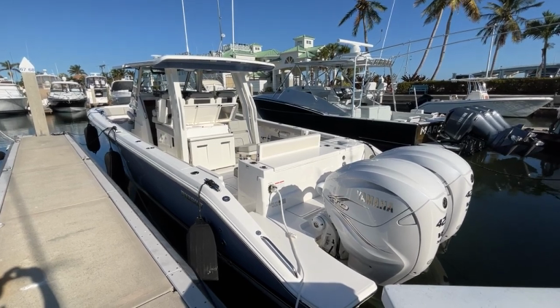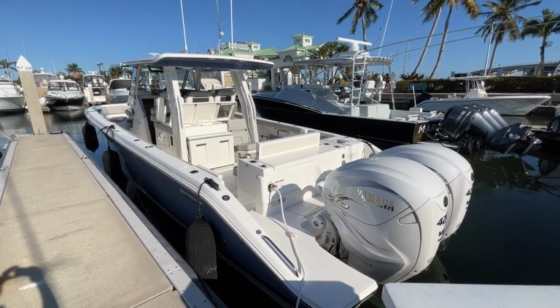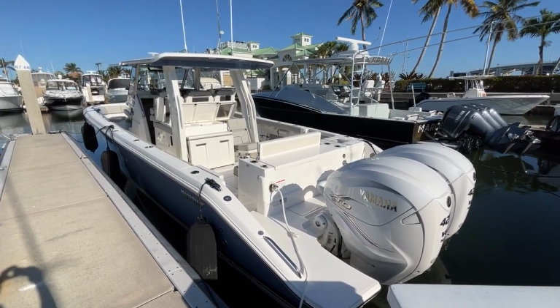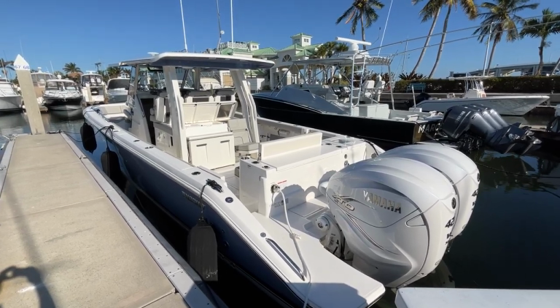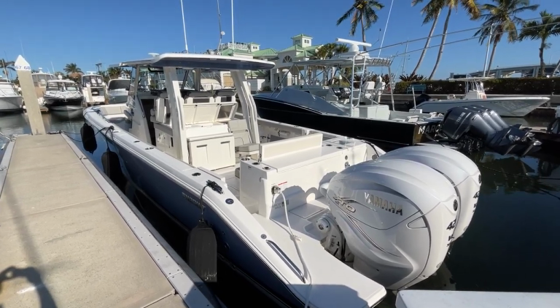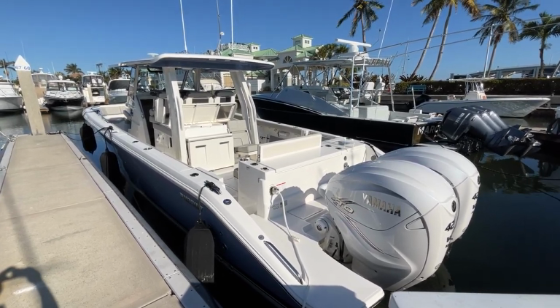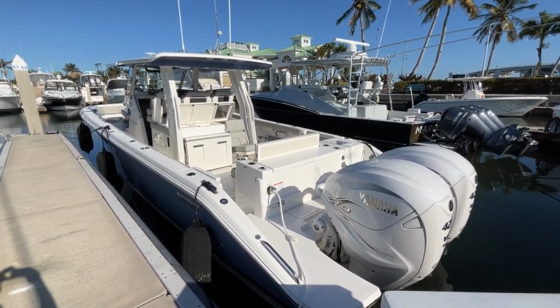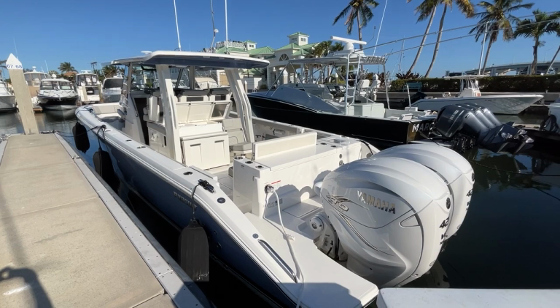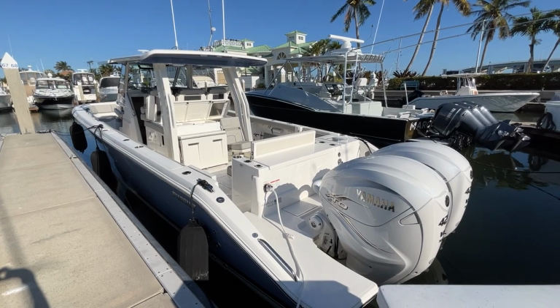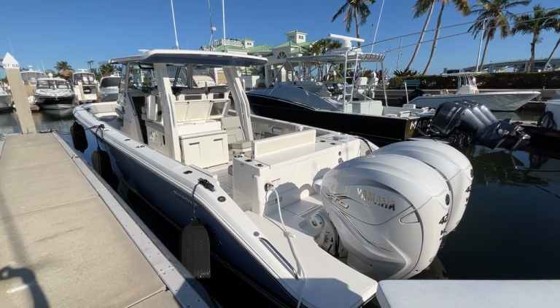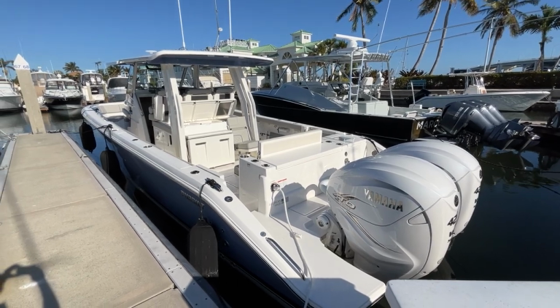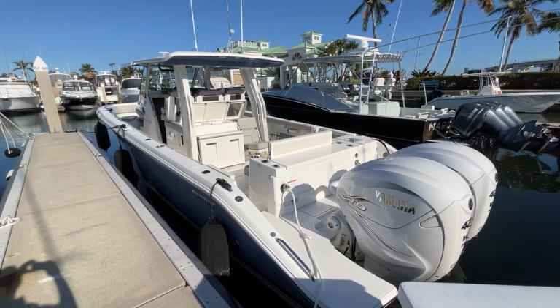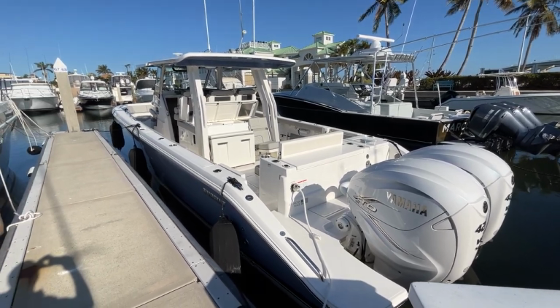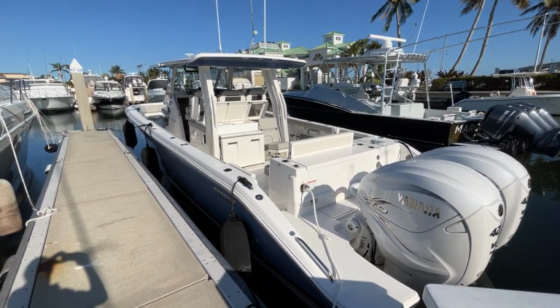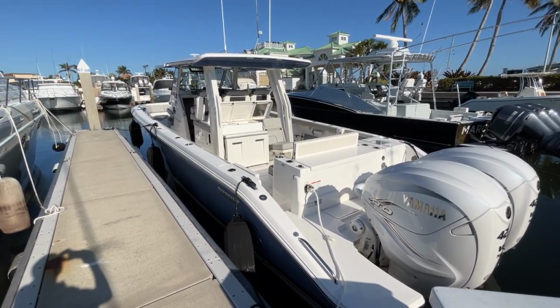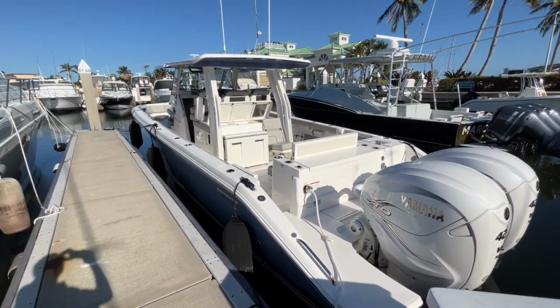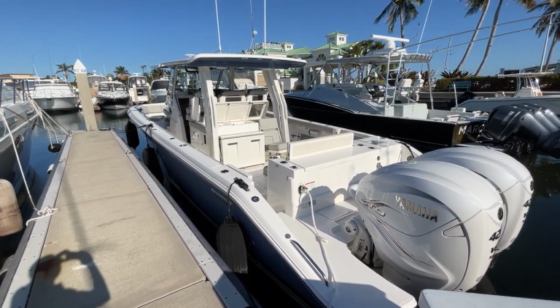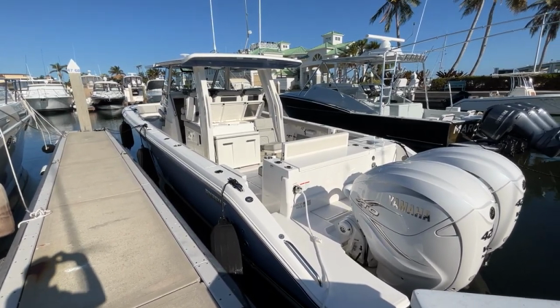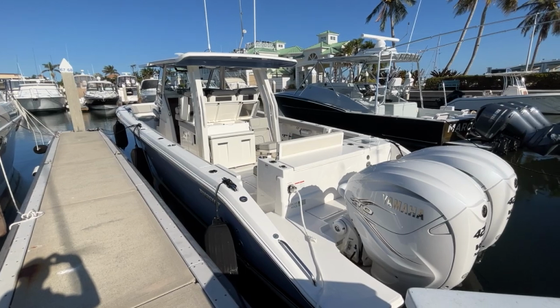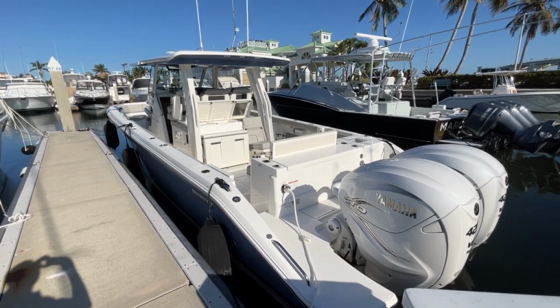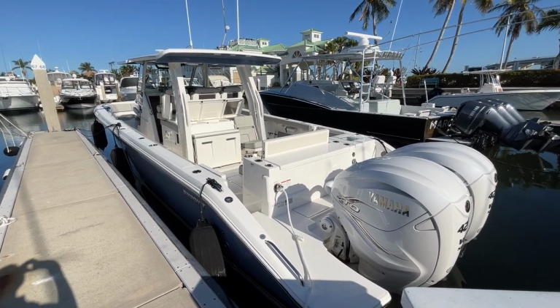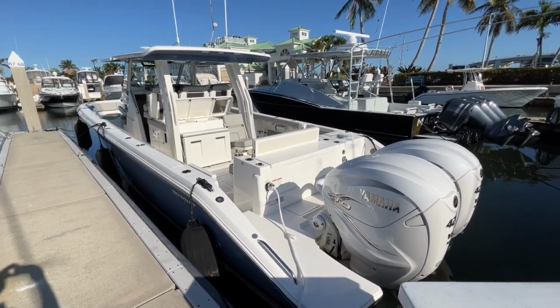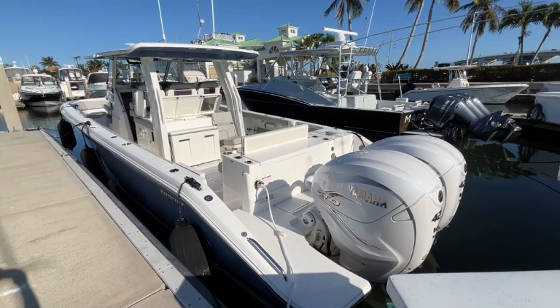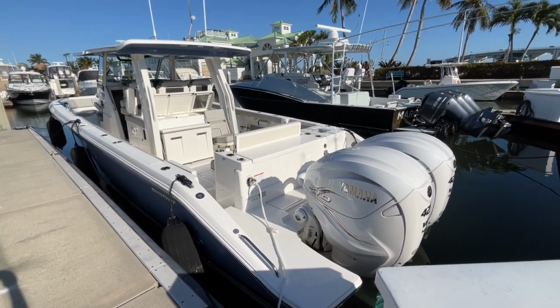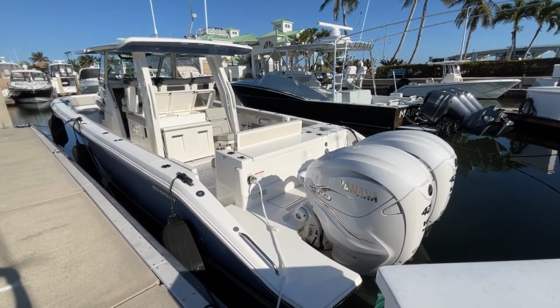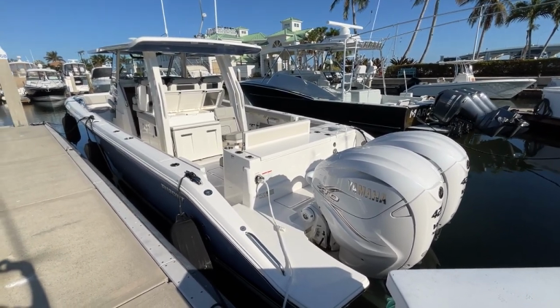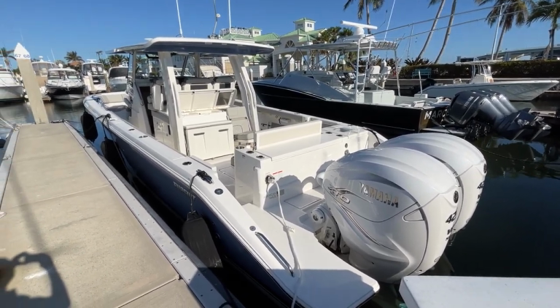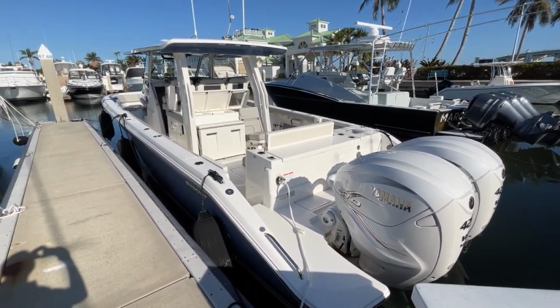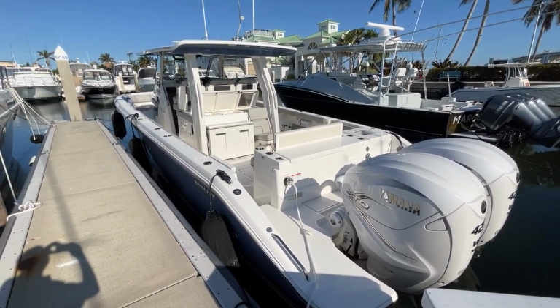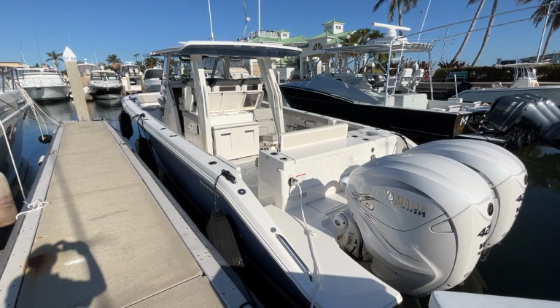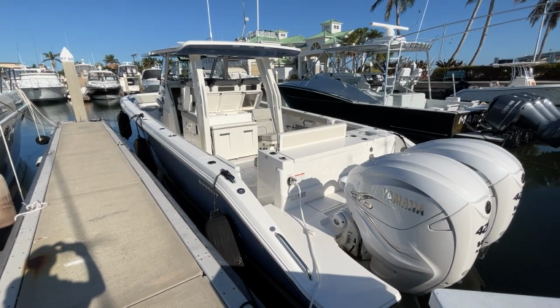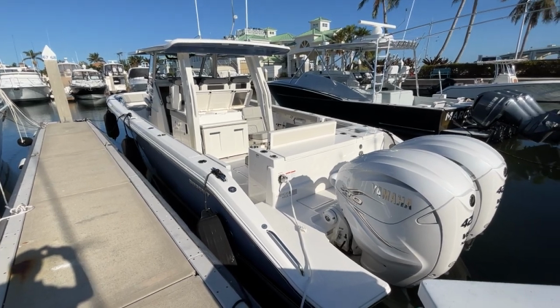Hi, this is Captain Frank with Not 10 Yacht Sales, and today we're going to do a walkthrough video on a Pursuit S358. That's the S358 model. It's a 2002 with only 27 hours.